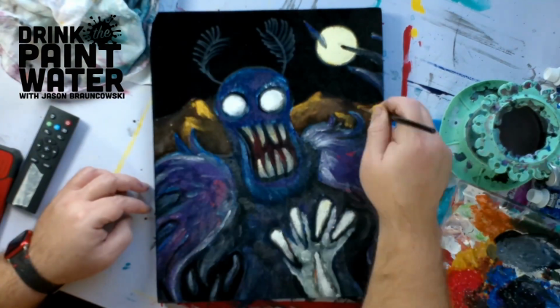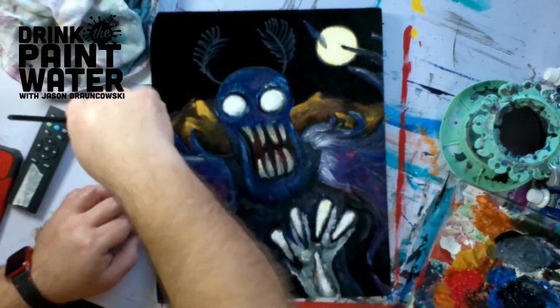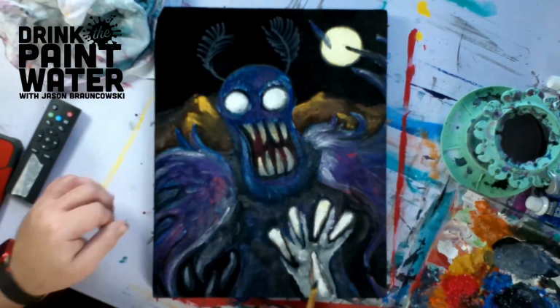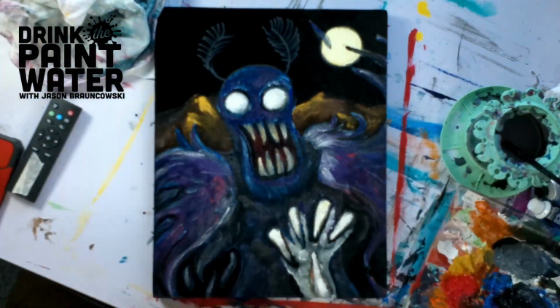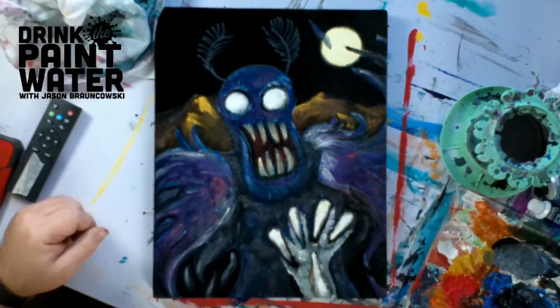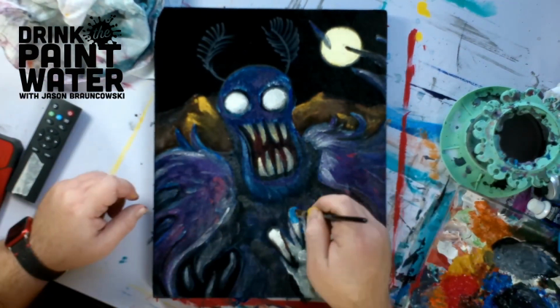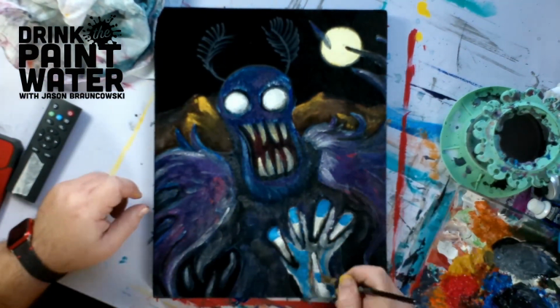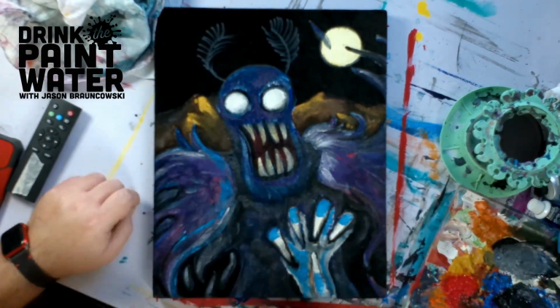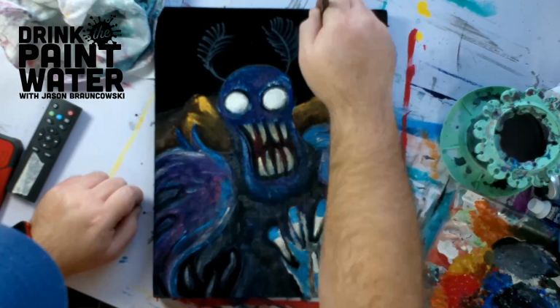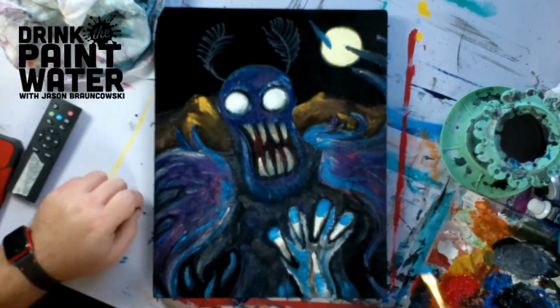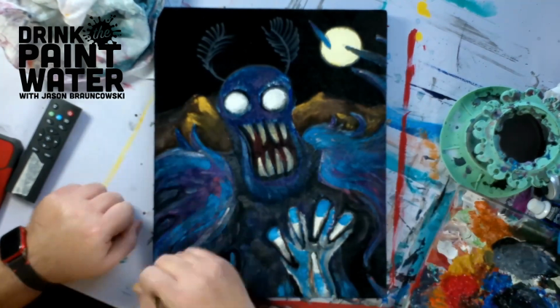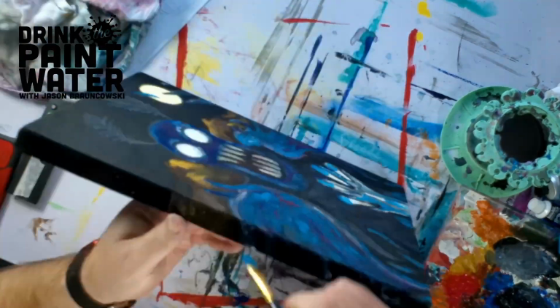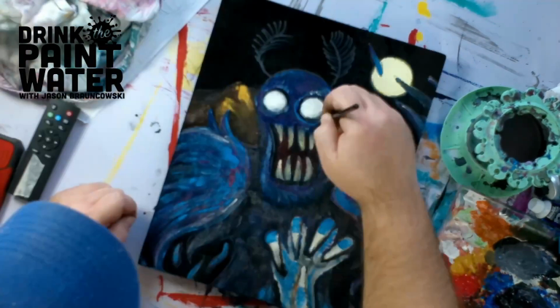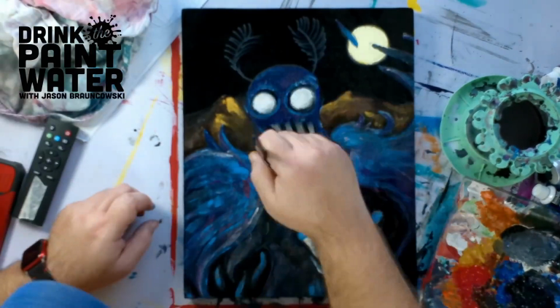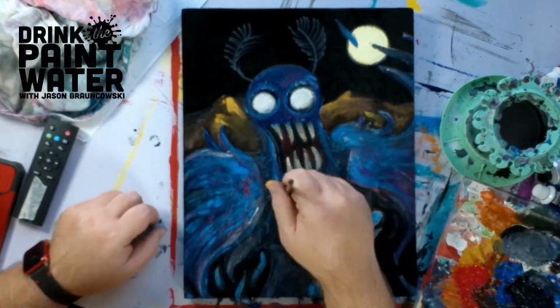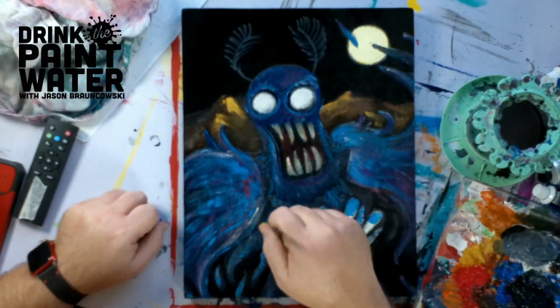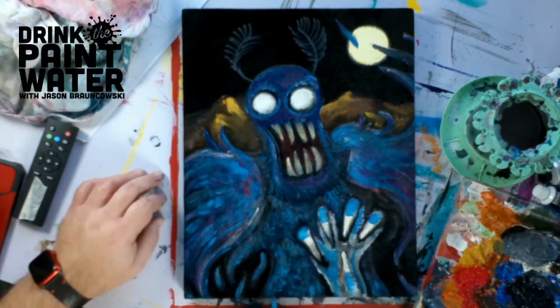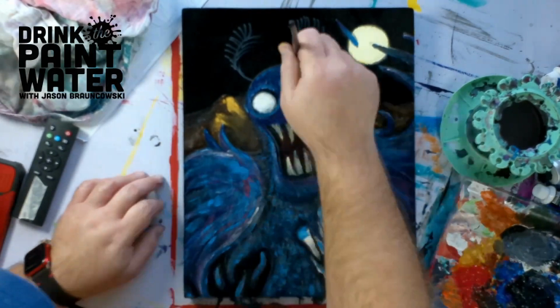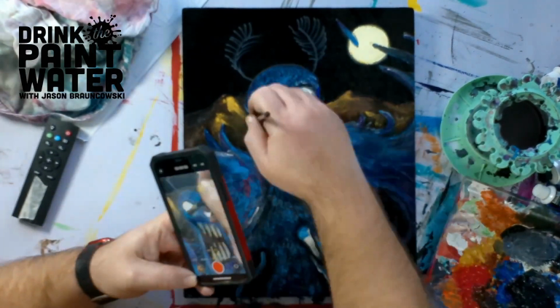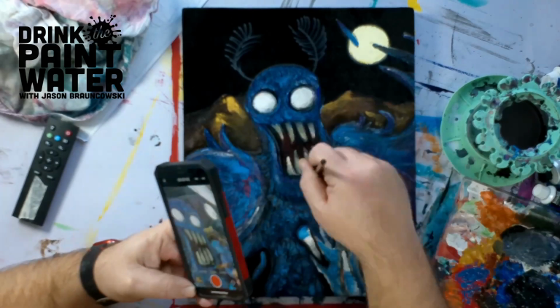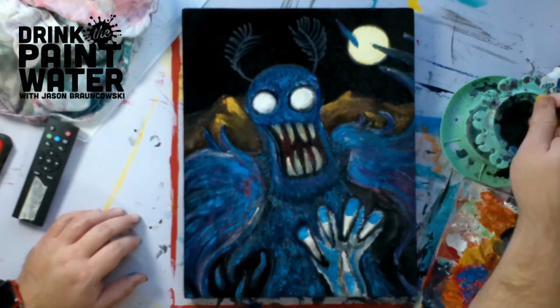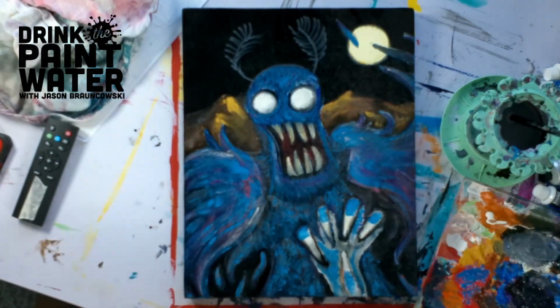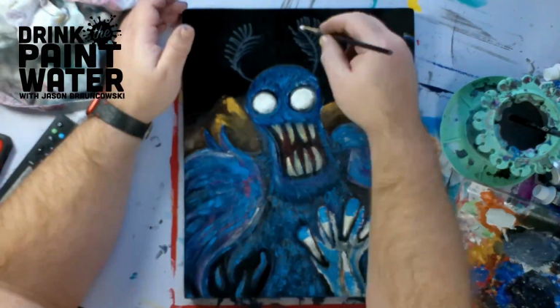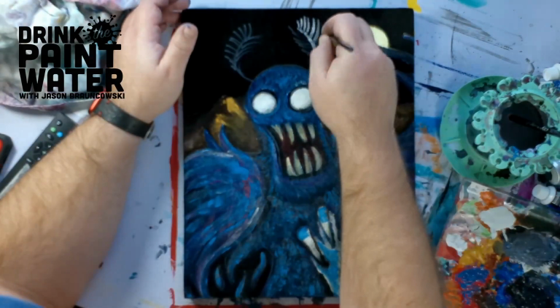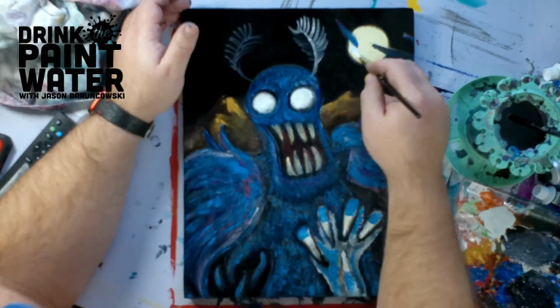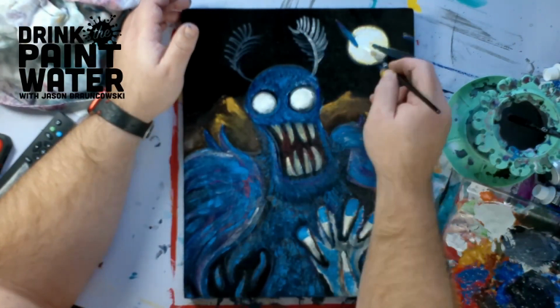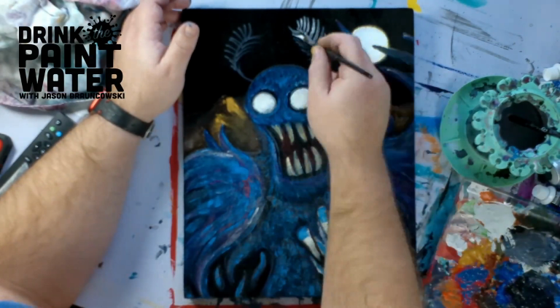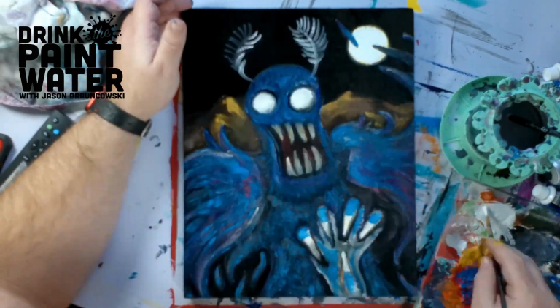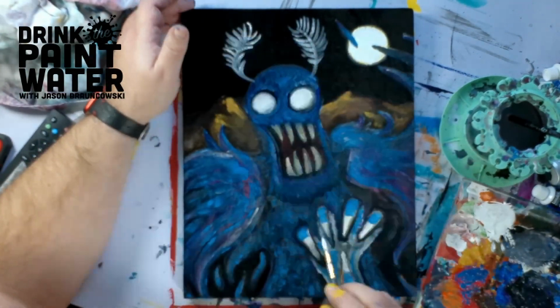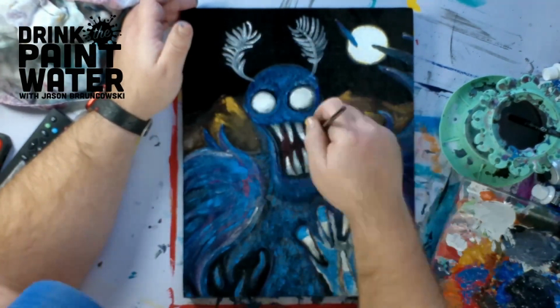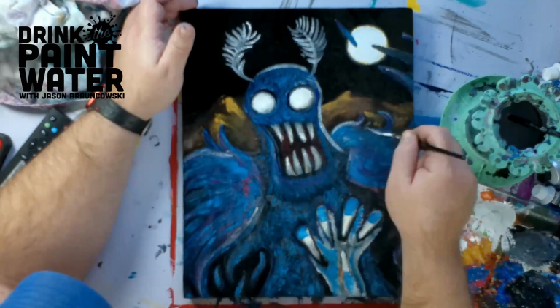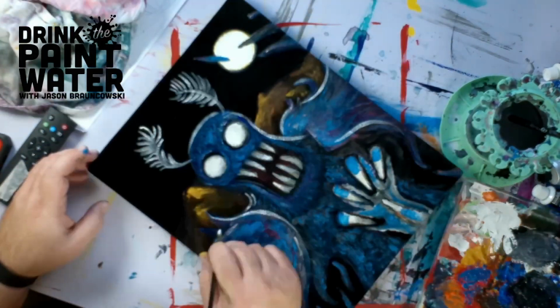I wanted cool colors and warm colors to kind of pop and play off each other. So I've got the bright yellow there in the landscape in the background against his blue, and I tried to make the inside of his torso darker than the outside of his wings.